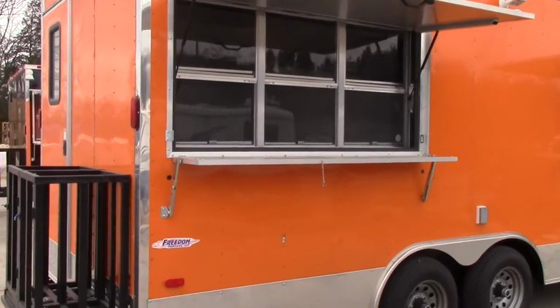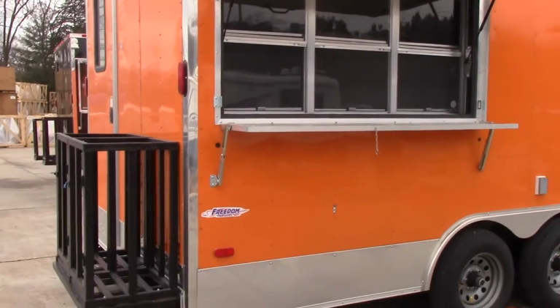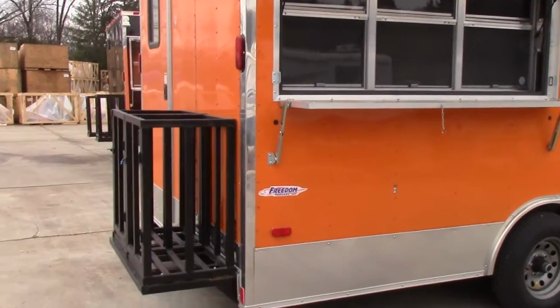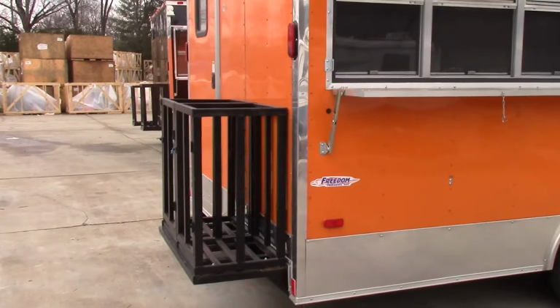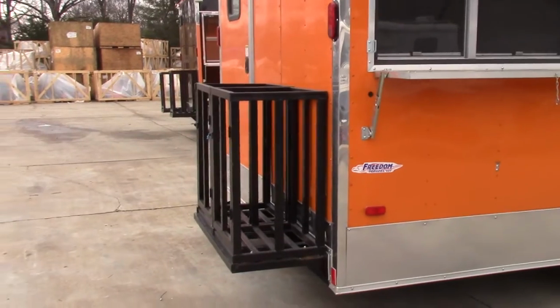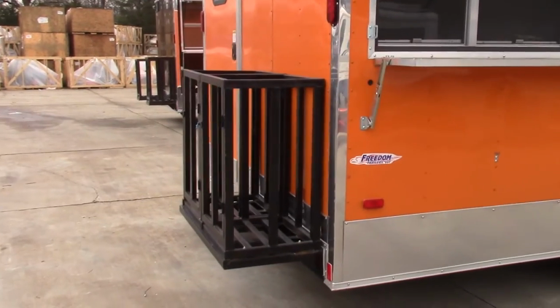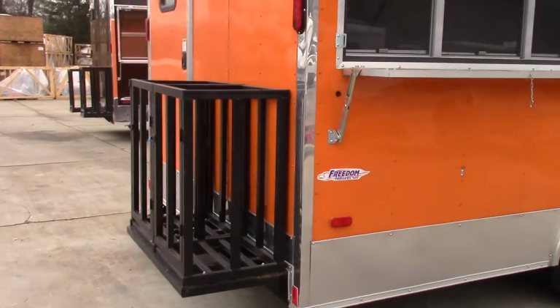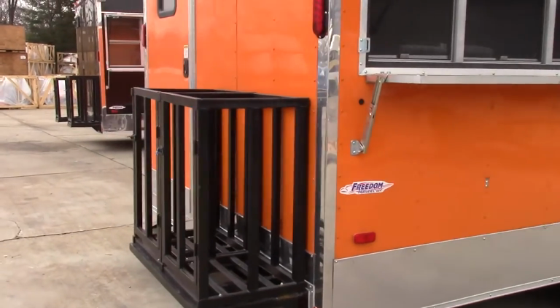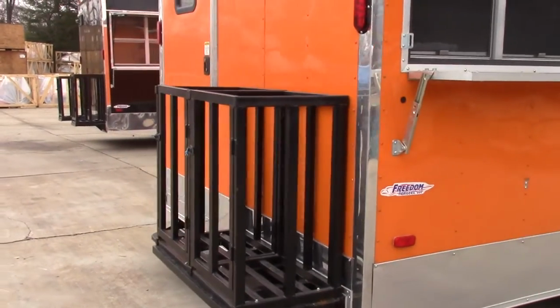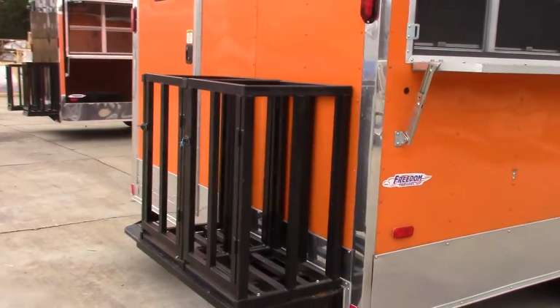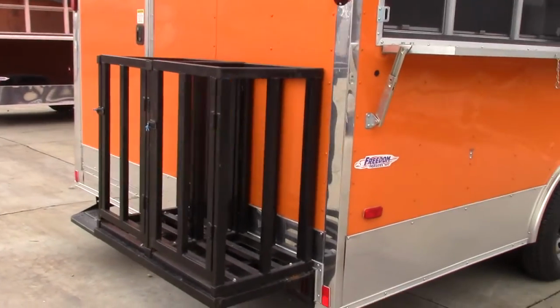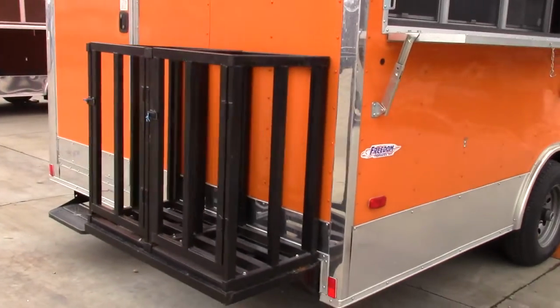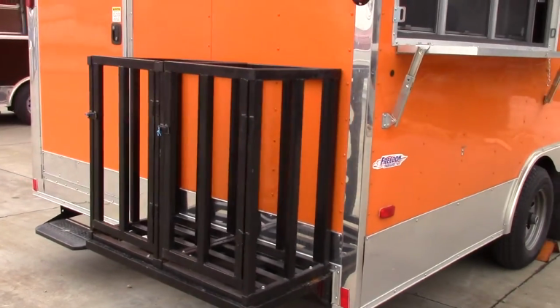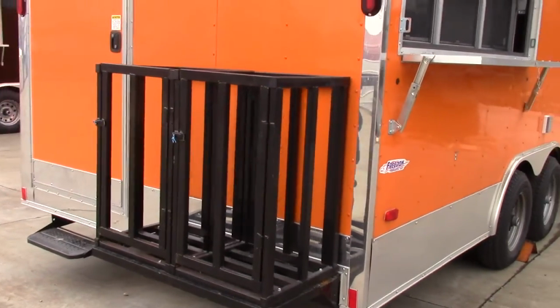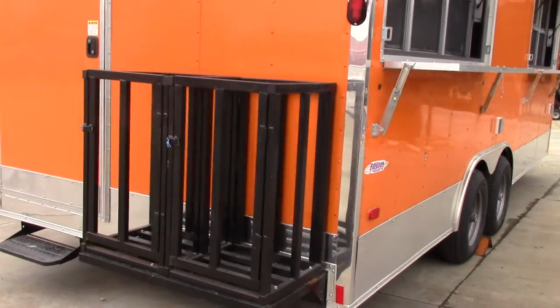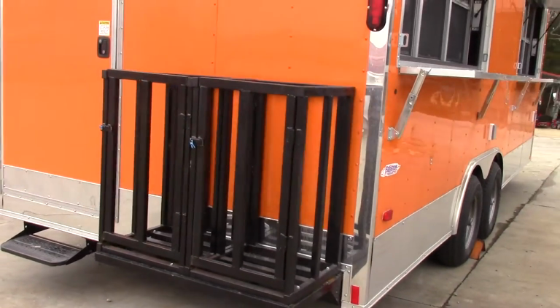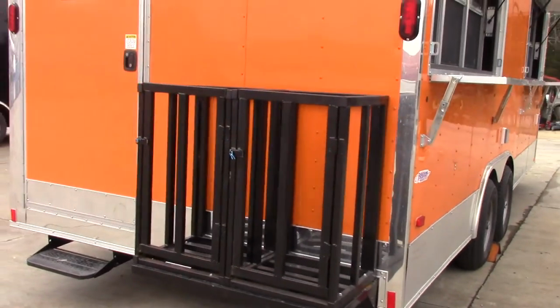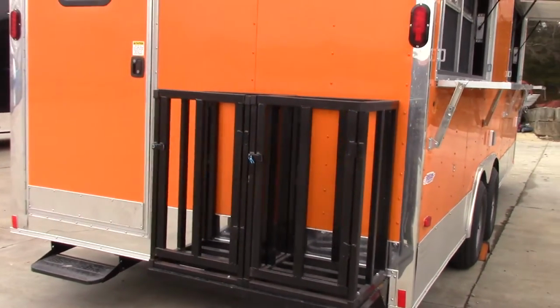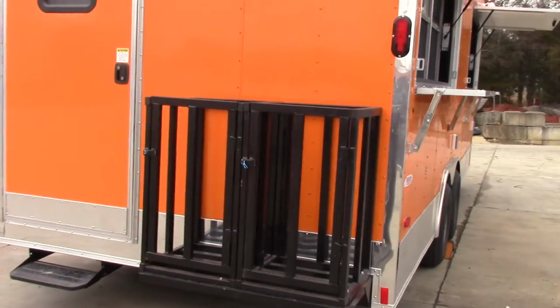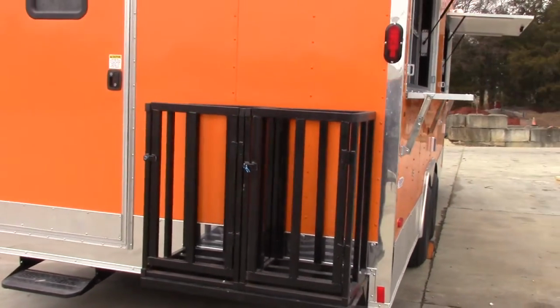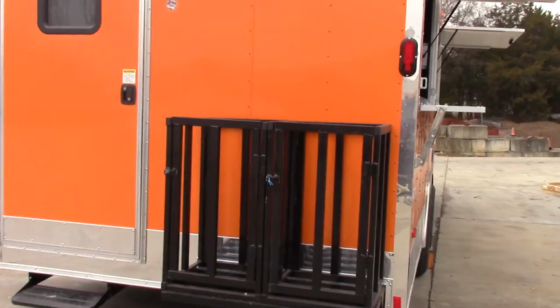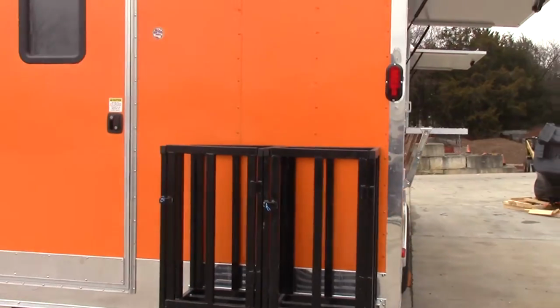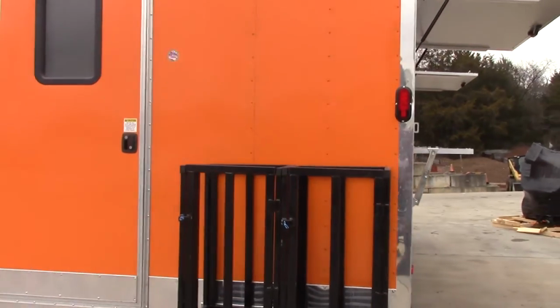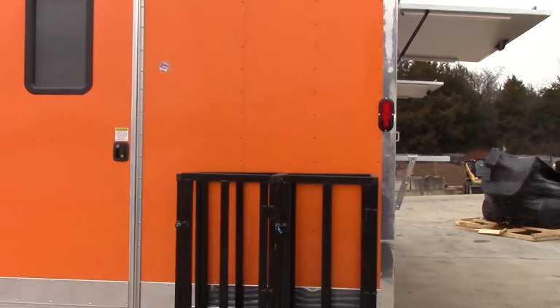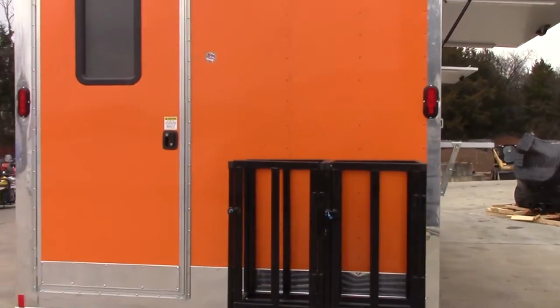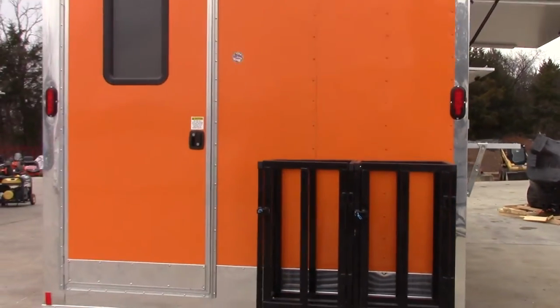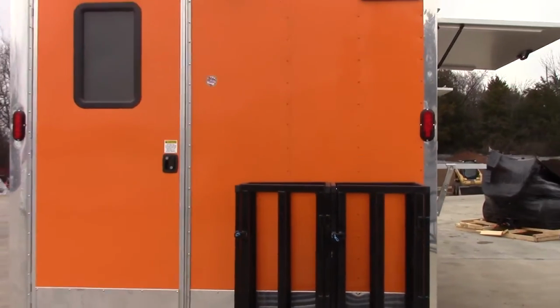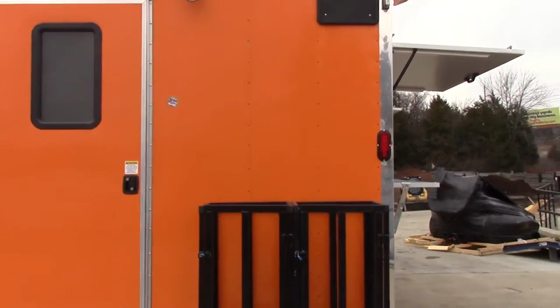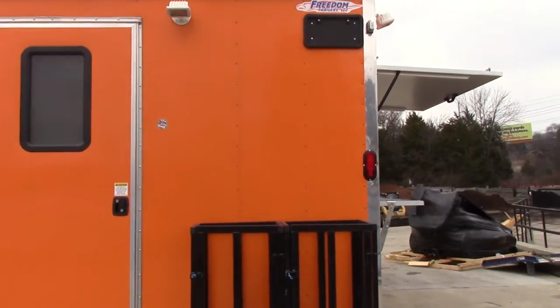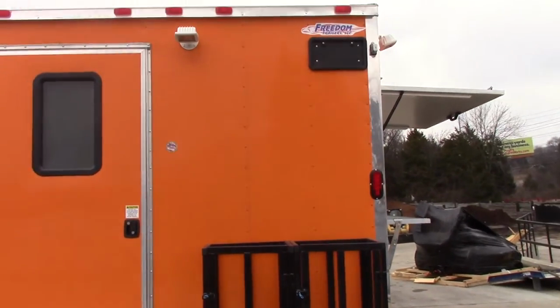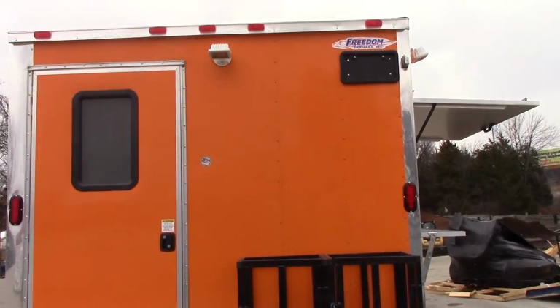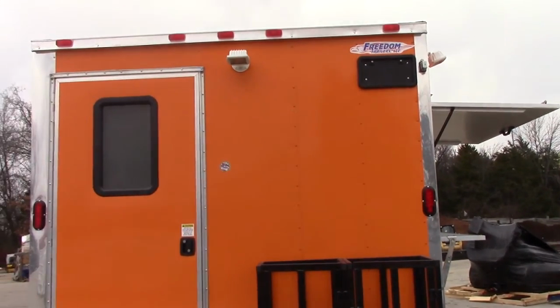At the rear of the trailer there are two 100 pound propane cages. There is also another halogen light at the rear.